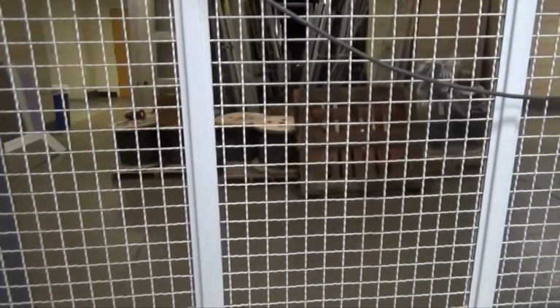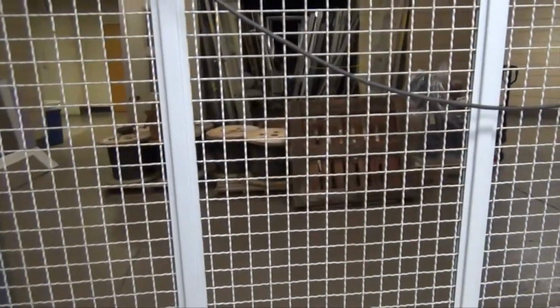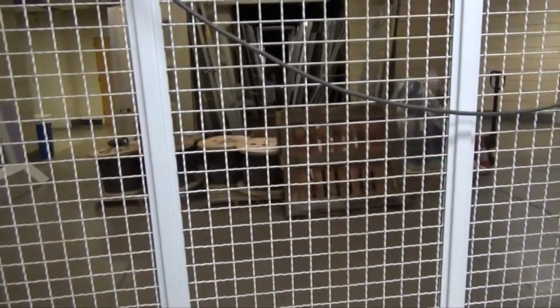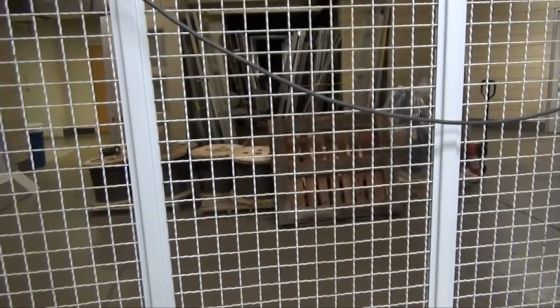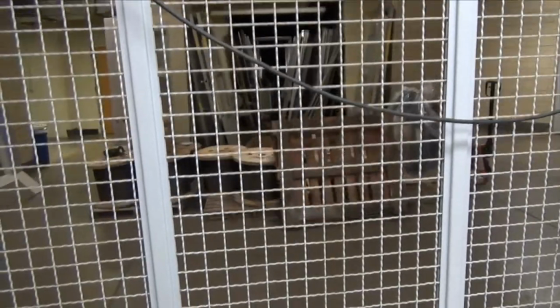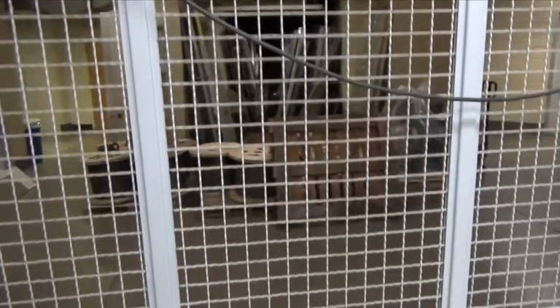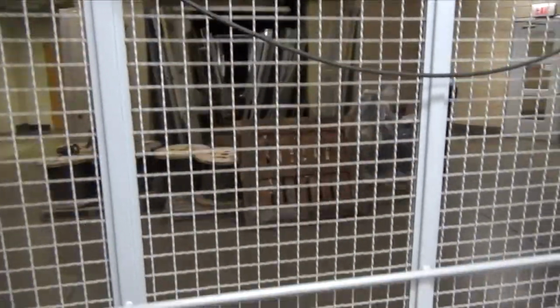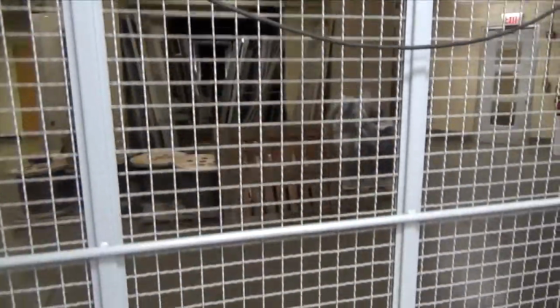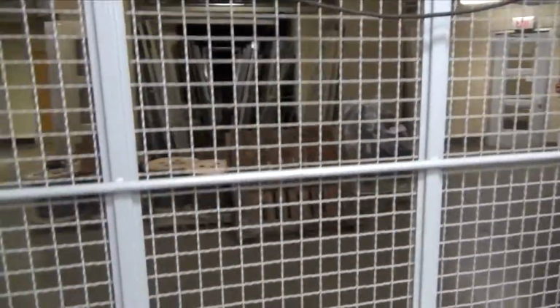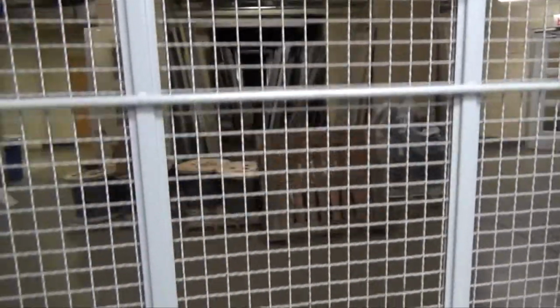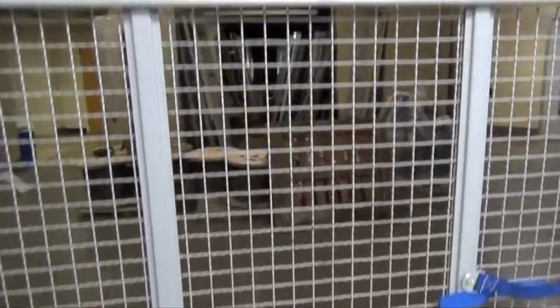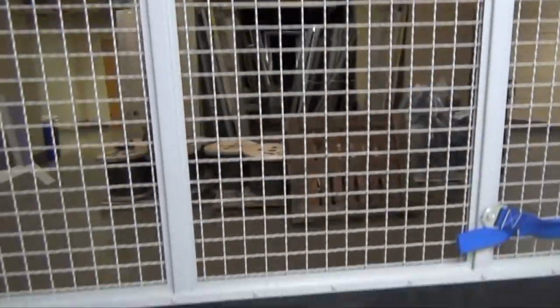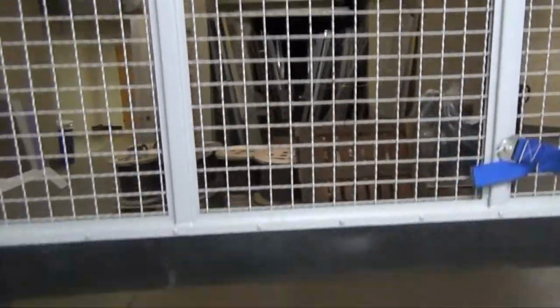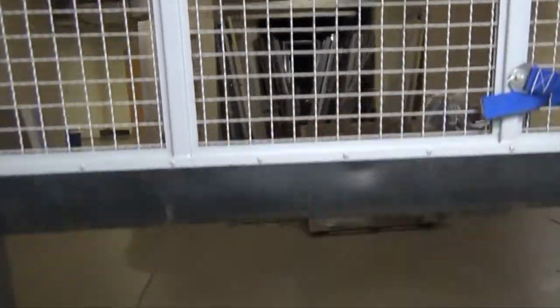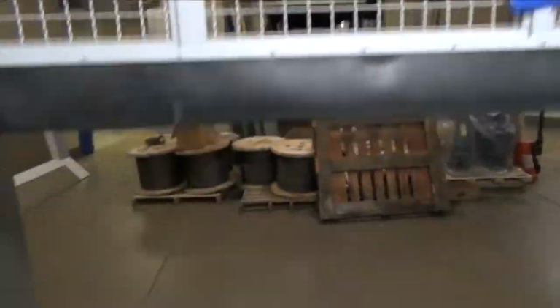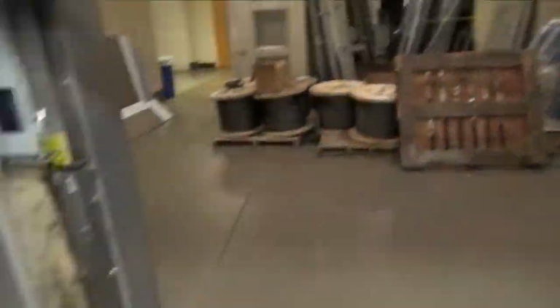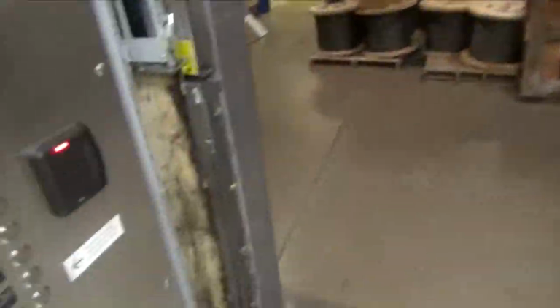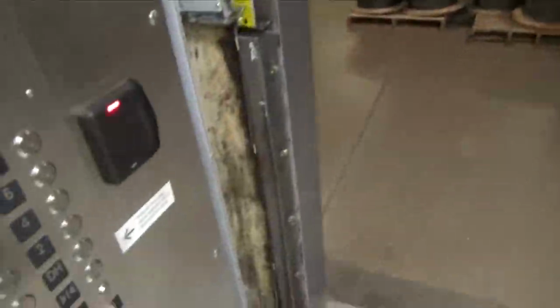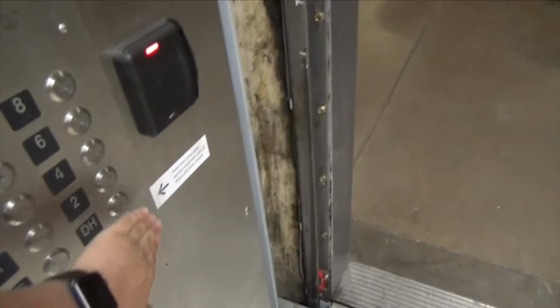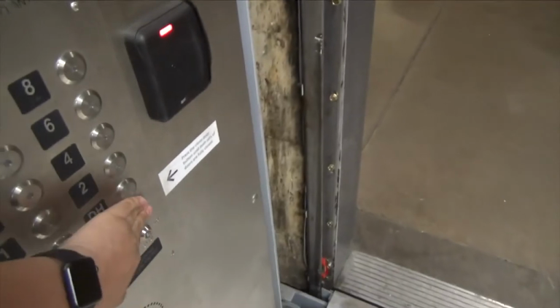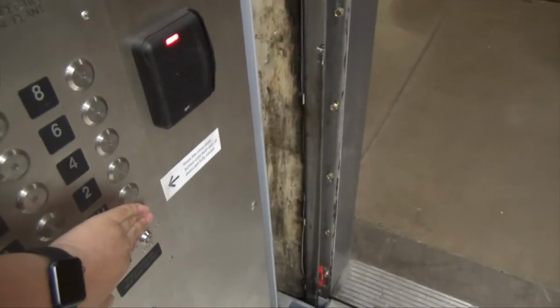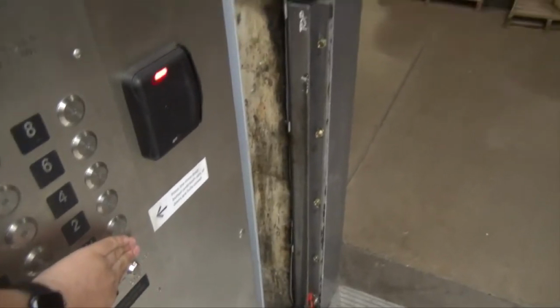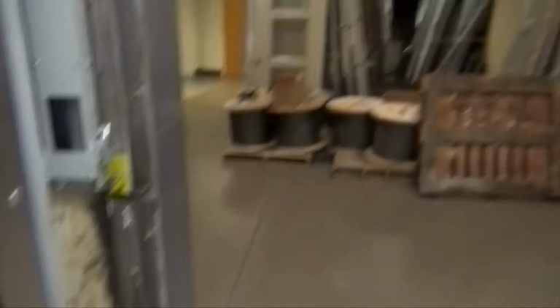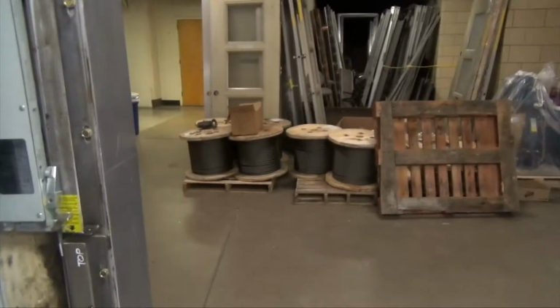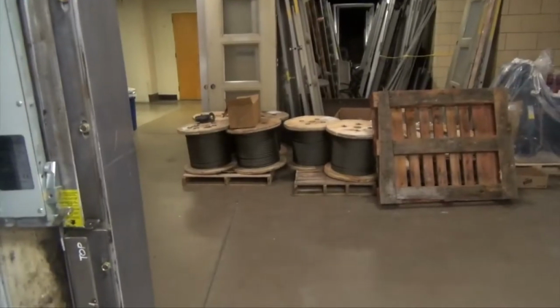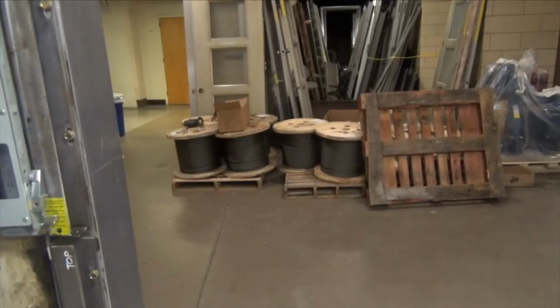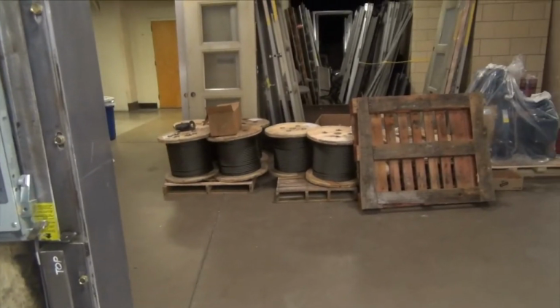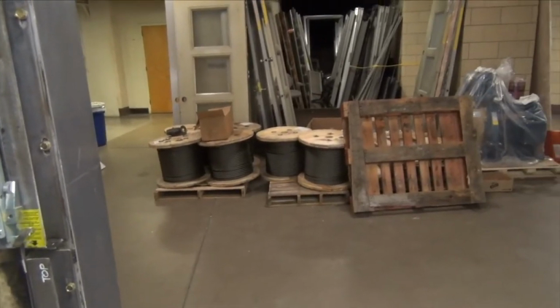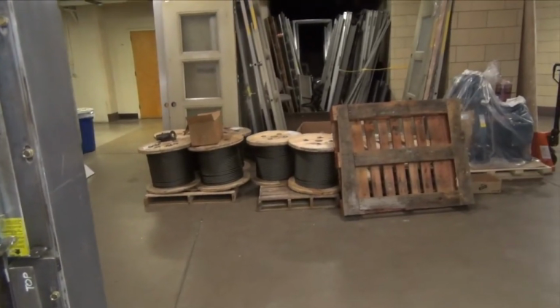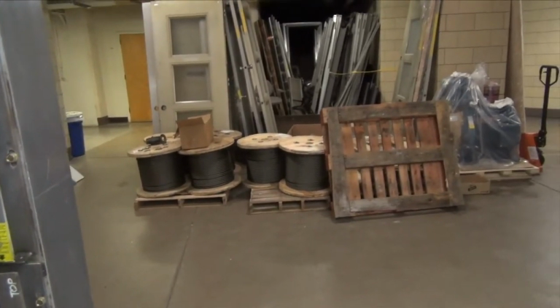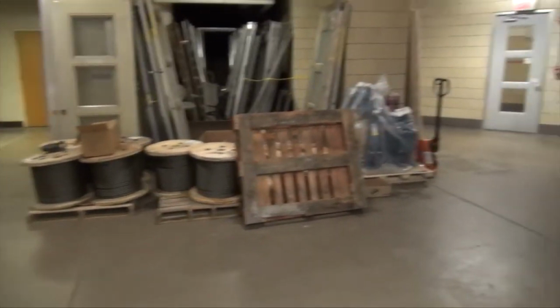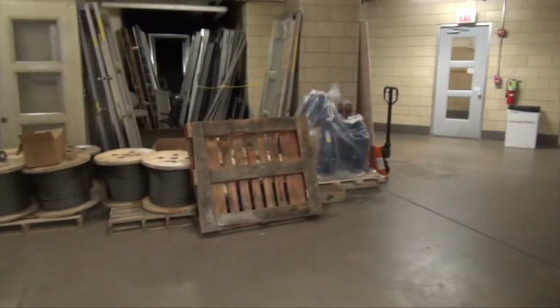They're actually modernizing these elevators. Just out here are a bunch of the old parts — there's old ropes and stuff. And that's a new motor.